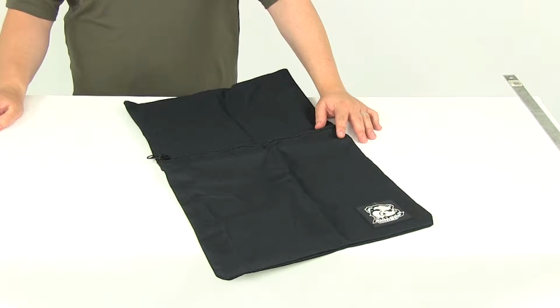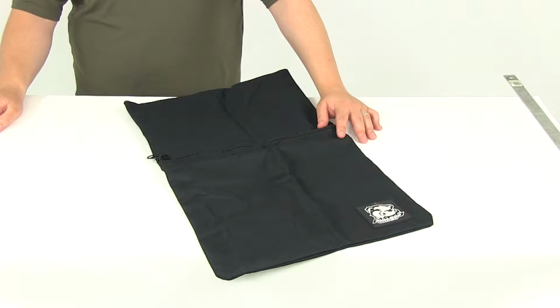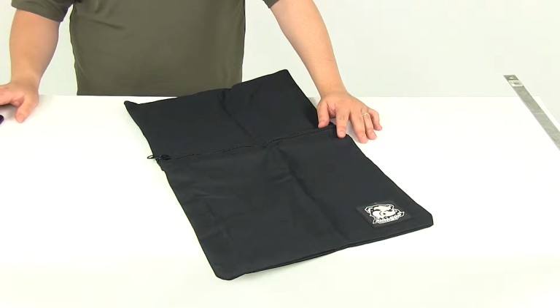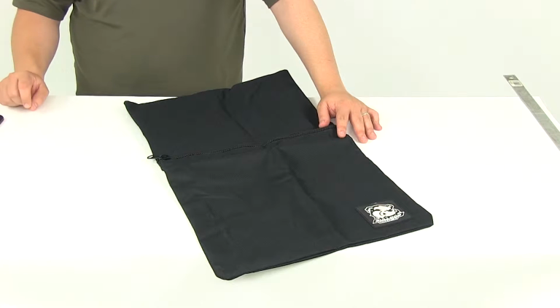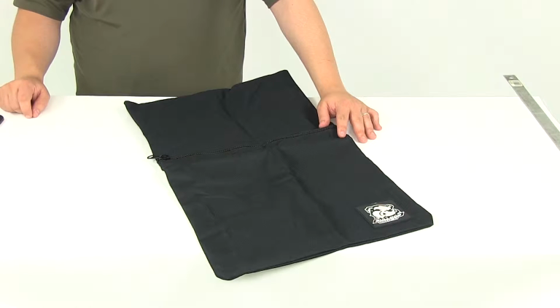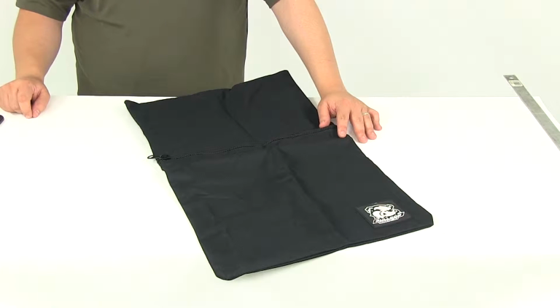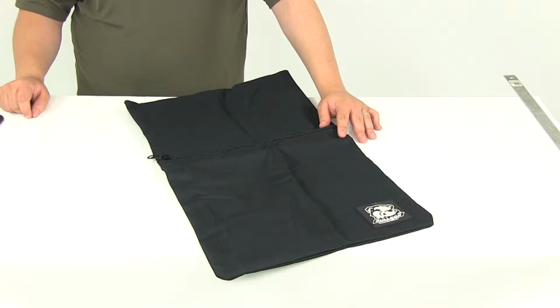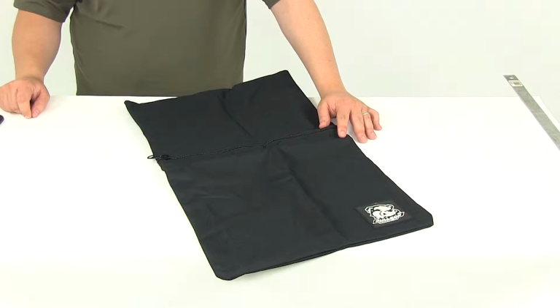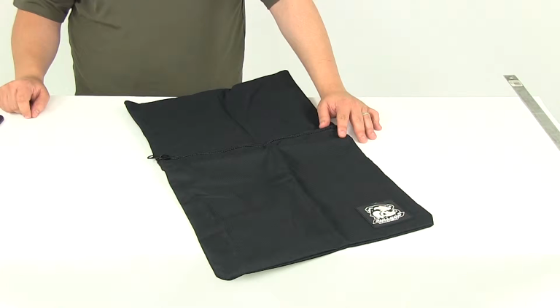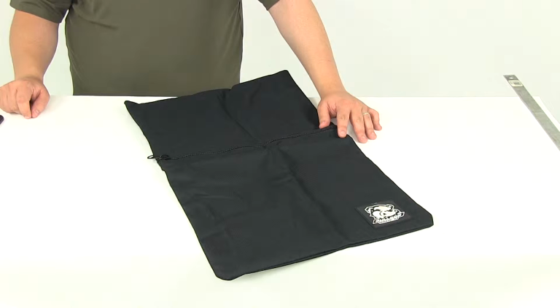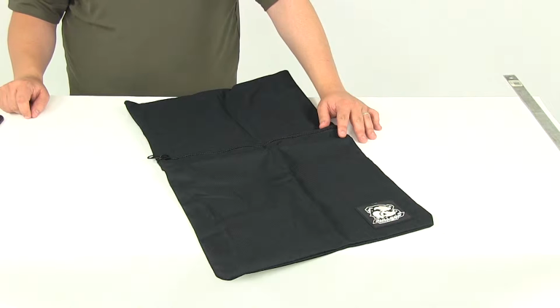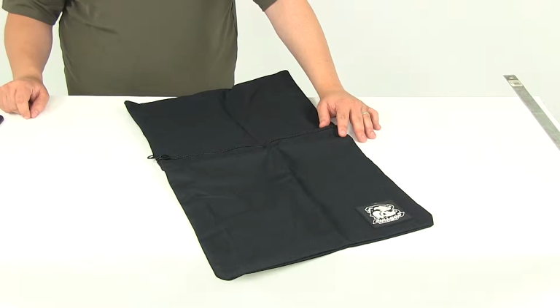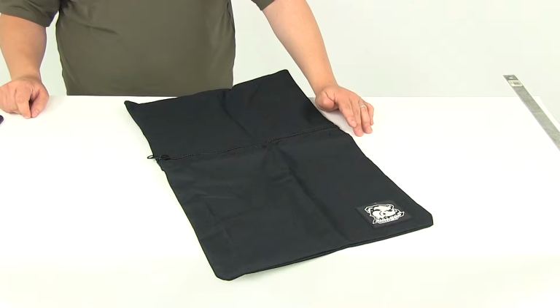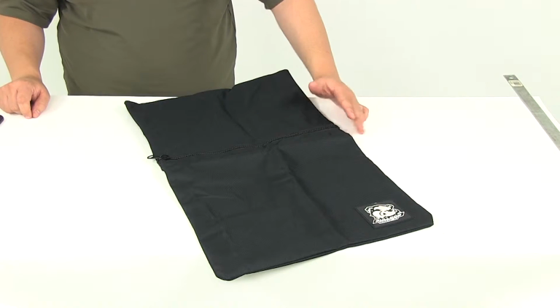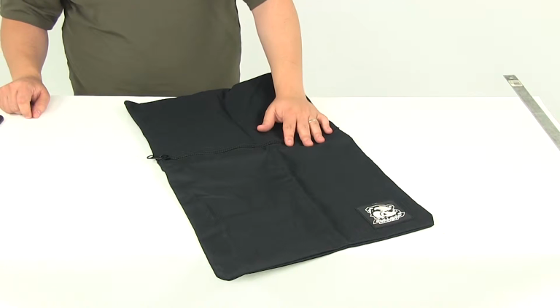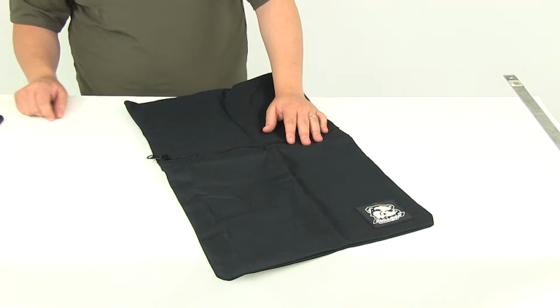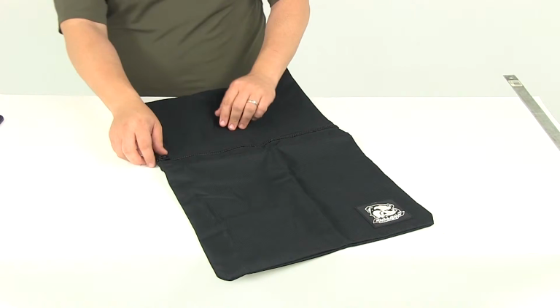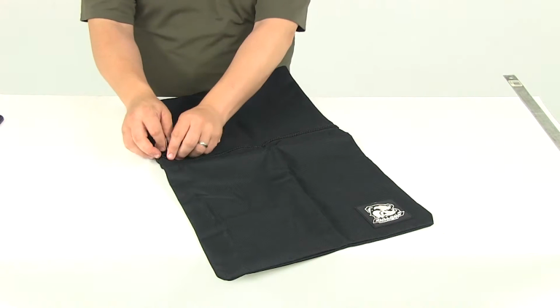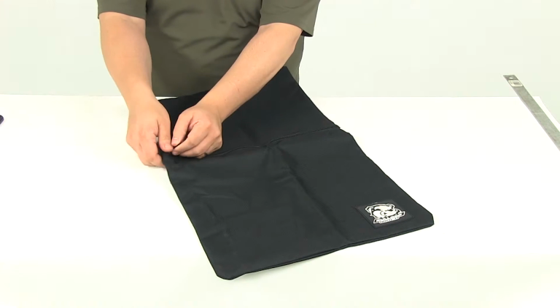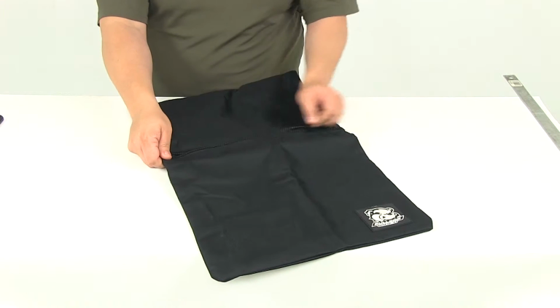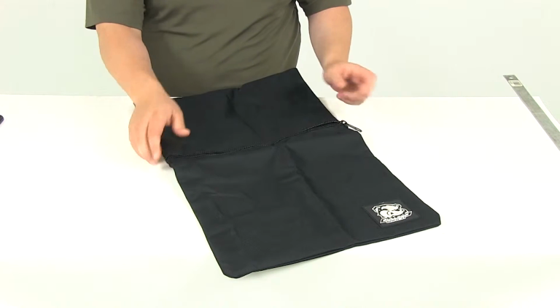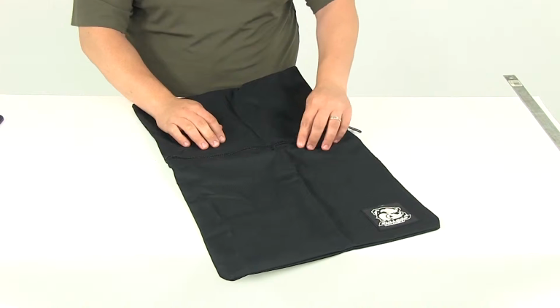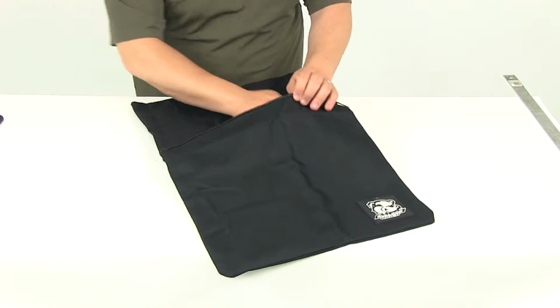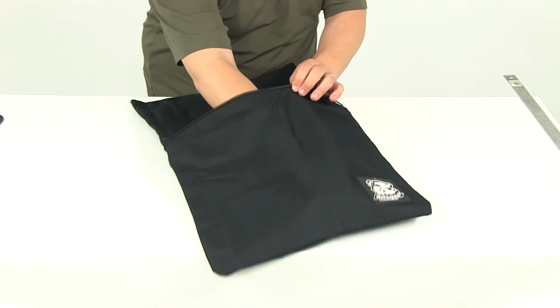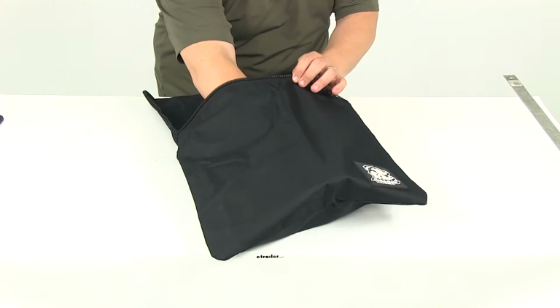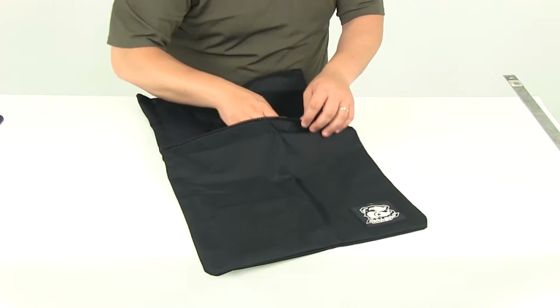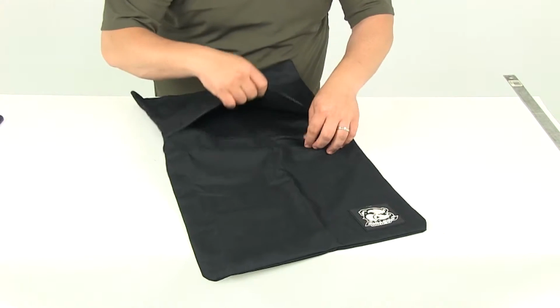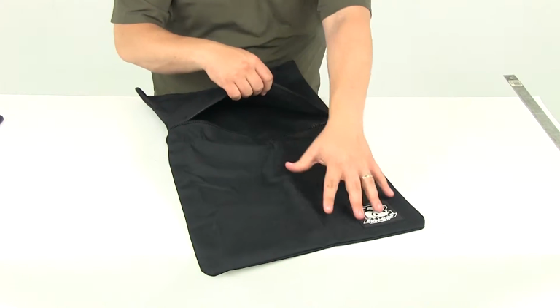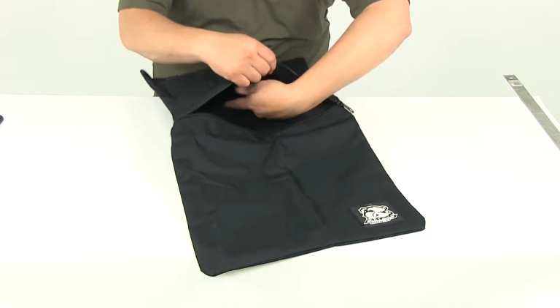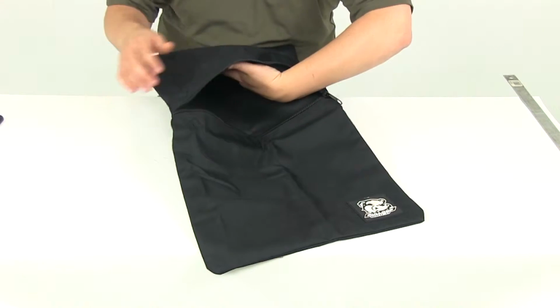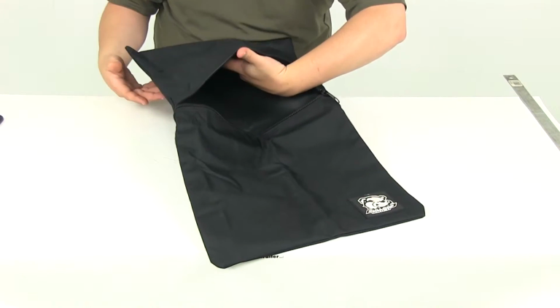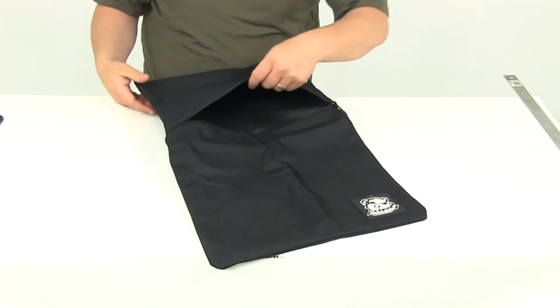Today we're going to be taking a look at part number BDW20048. This is the Bulldog Winch Rope Dampener. This is a rock bag. It's got one zipper right here, and it opens up all the way towards the front and towards the other side.